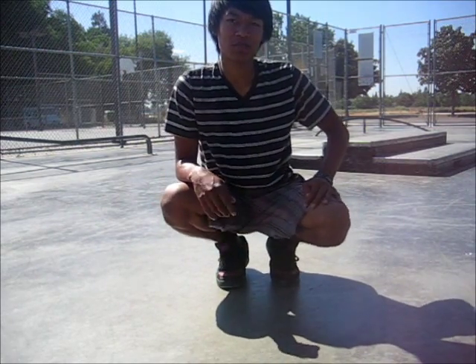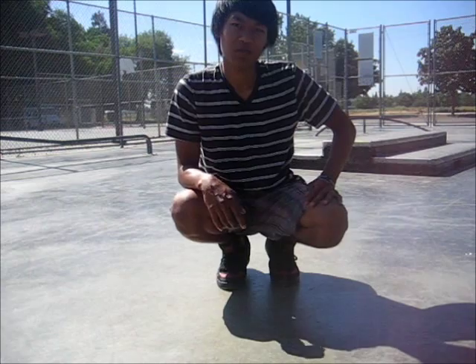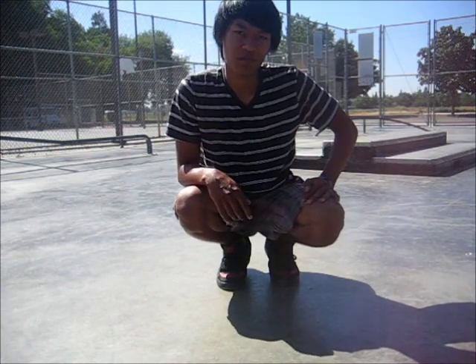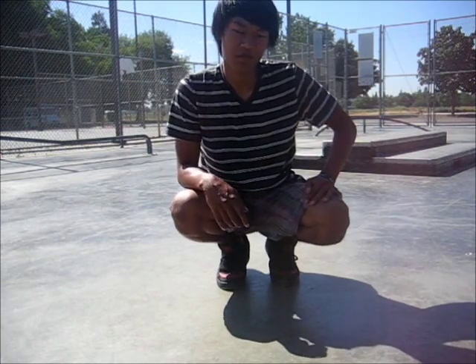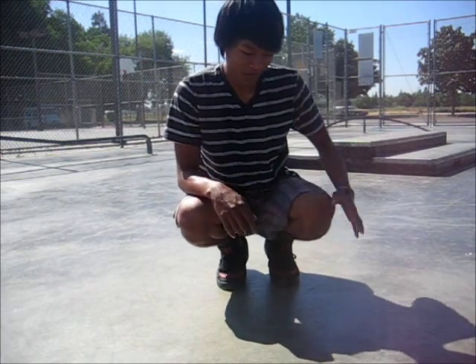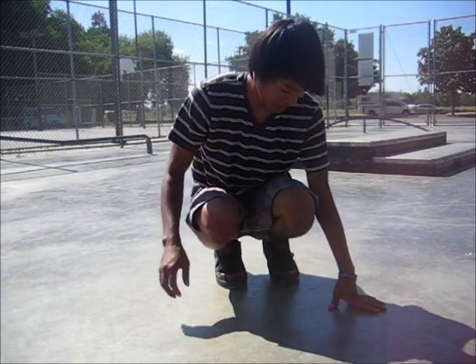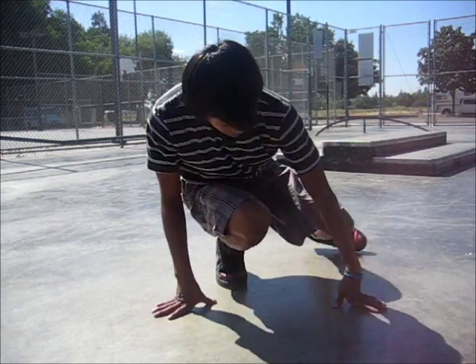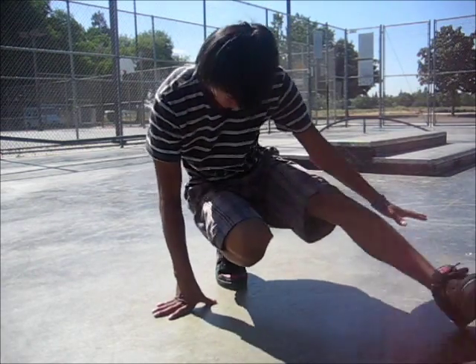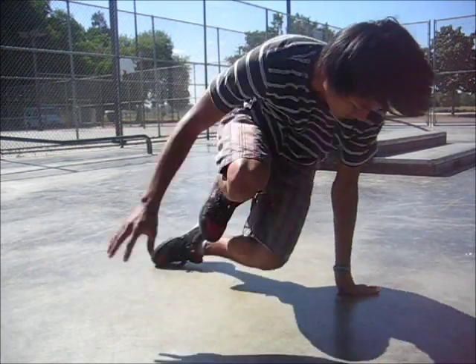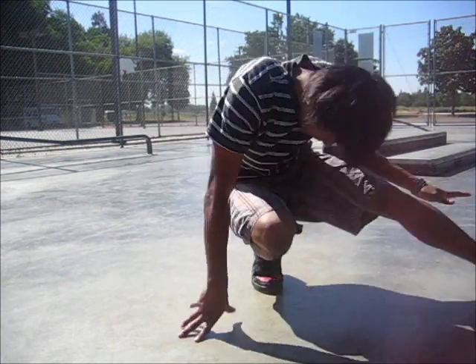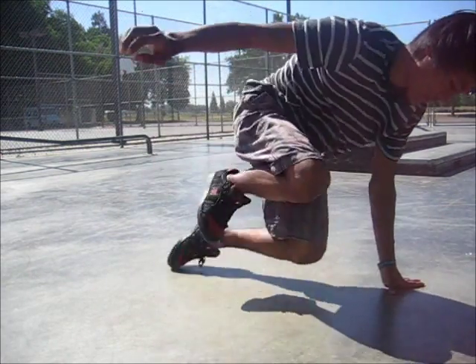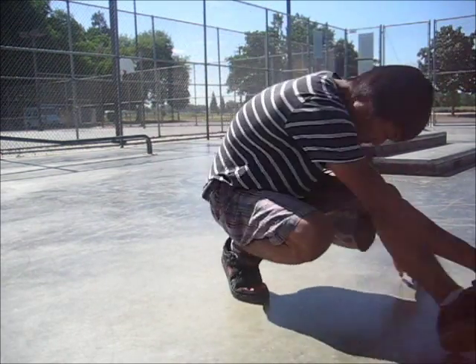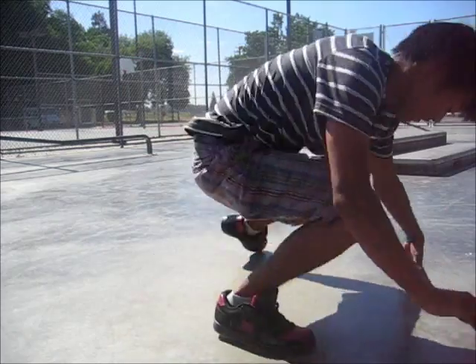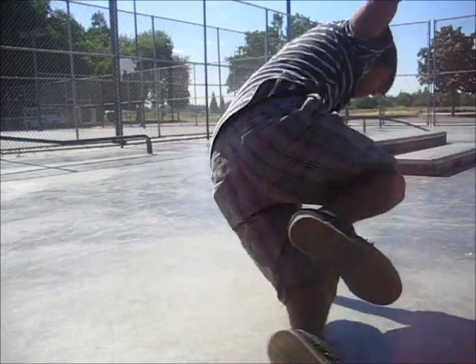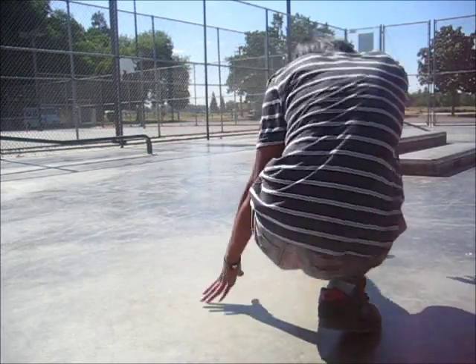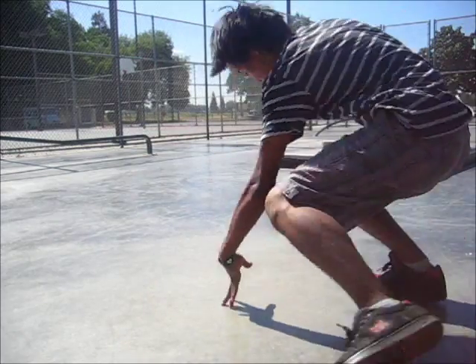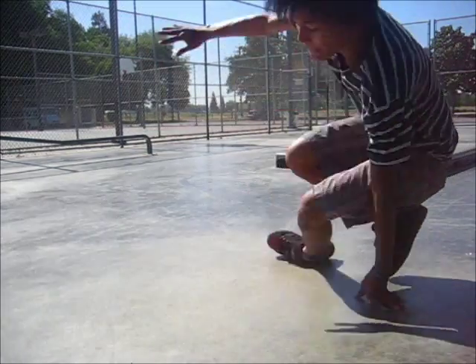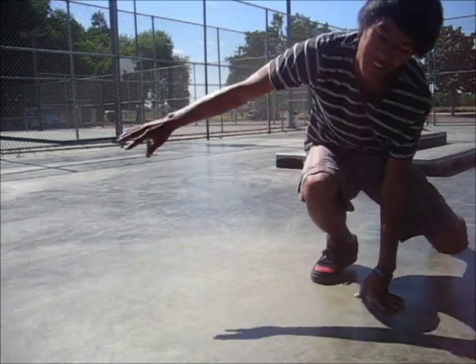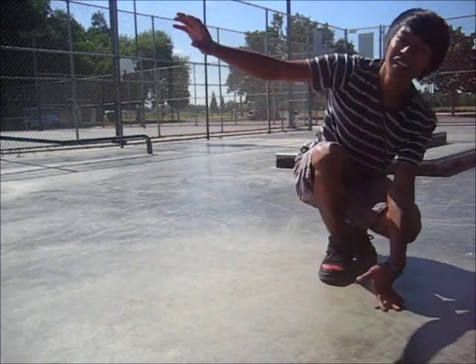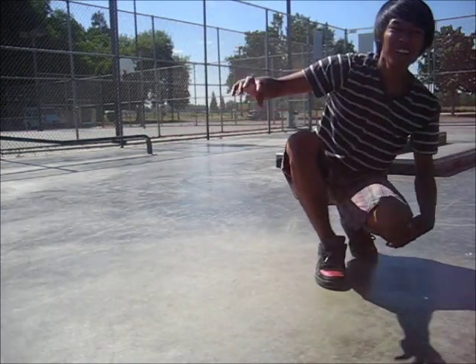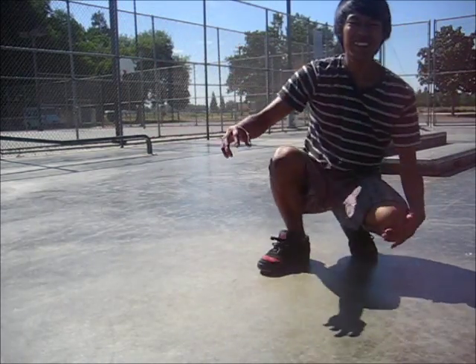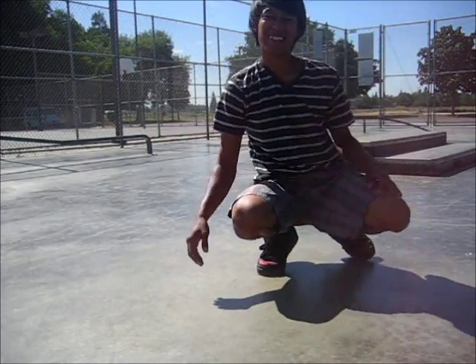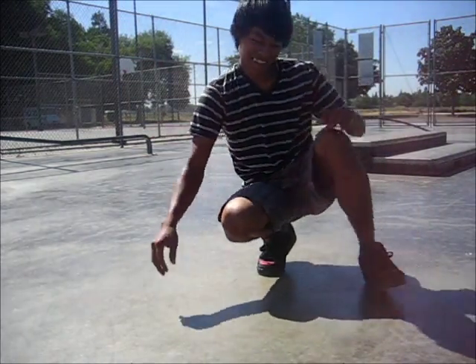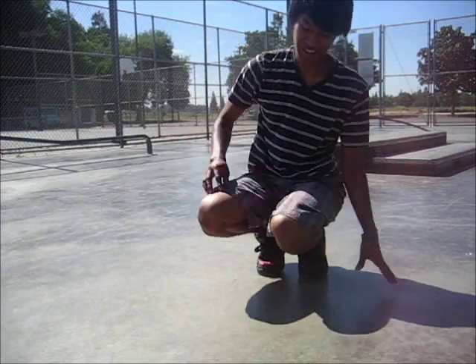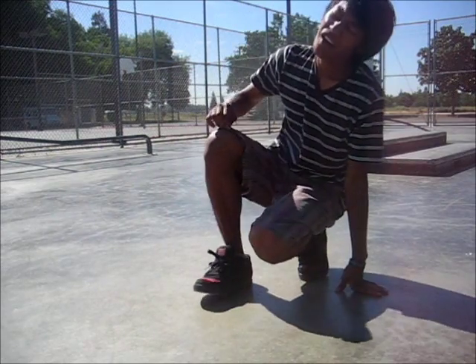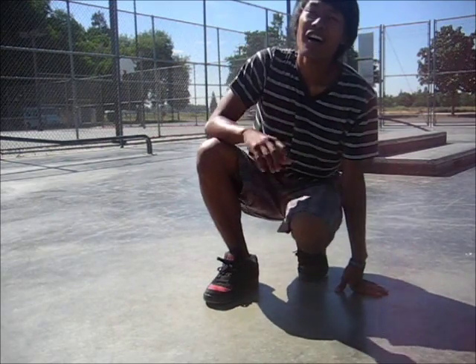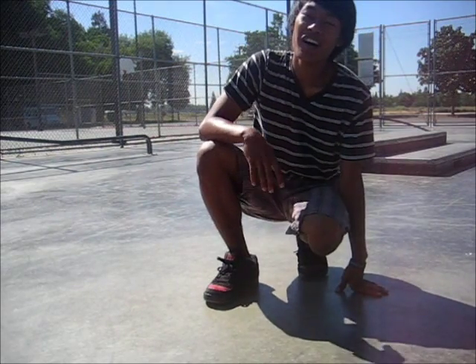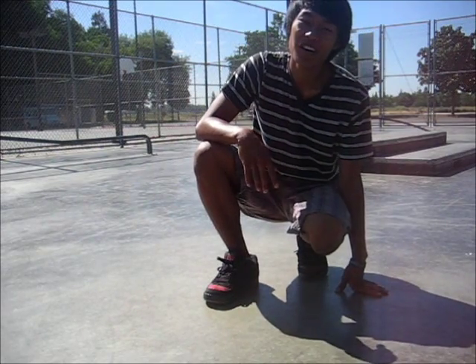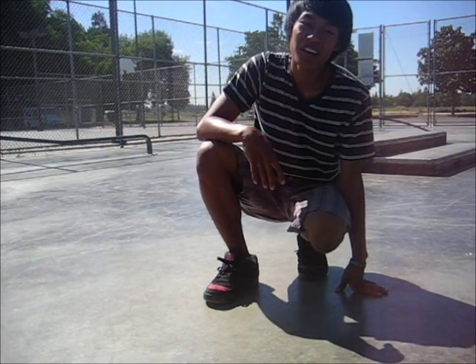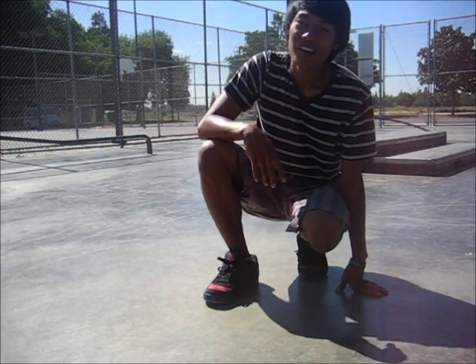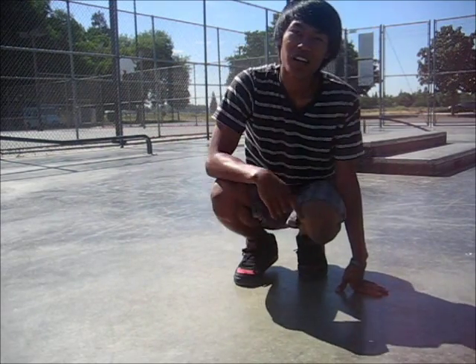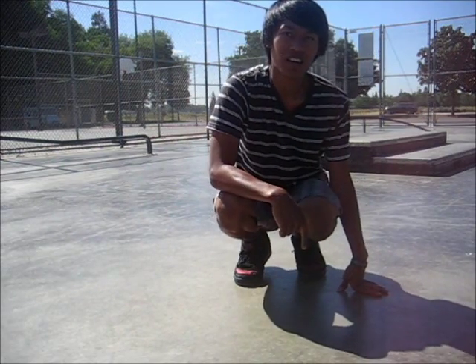Now once you develop strength and get the idea of it, you'll be able to do it with one hand like this. So remember, this is an actual breakdance move.